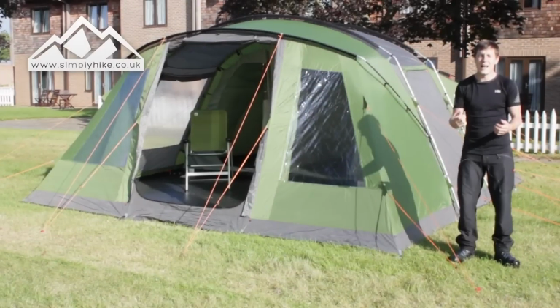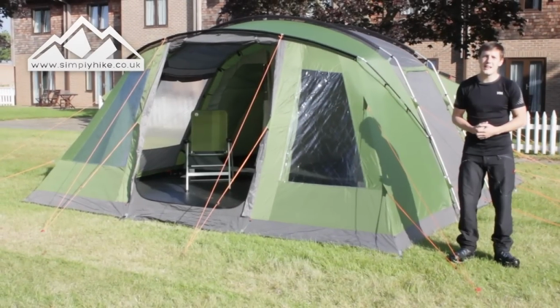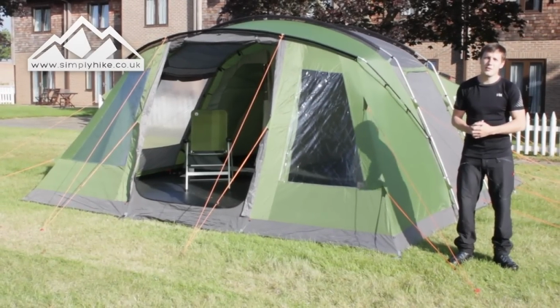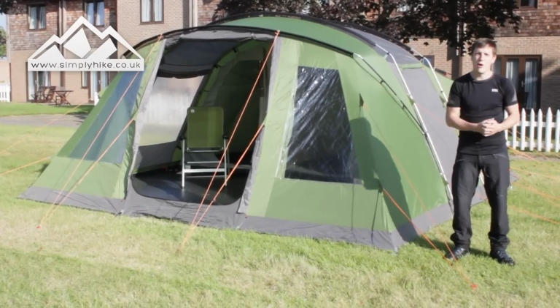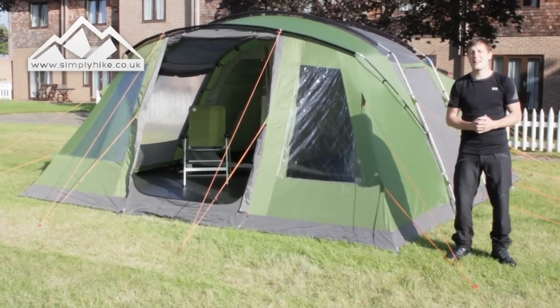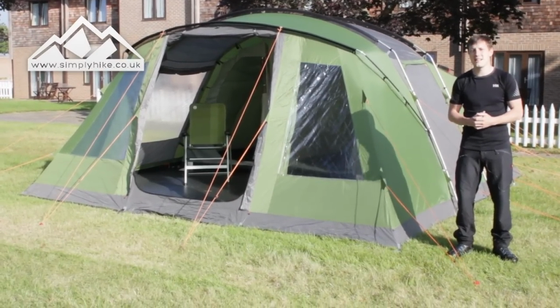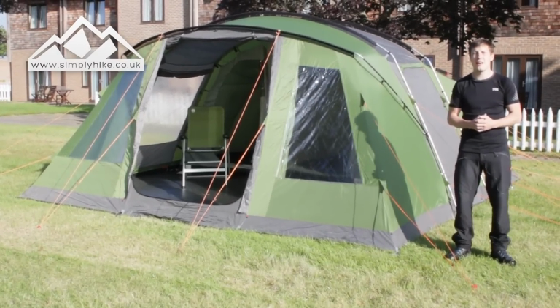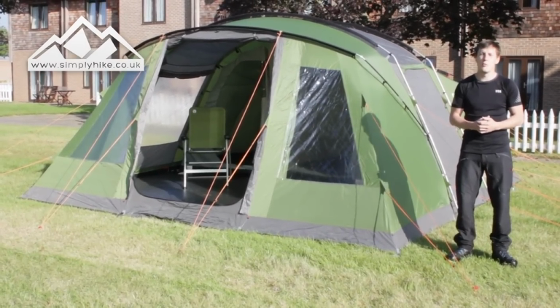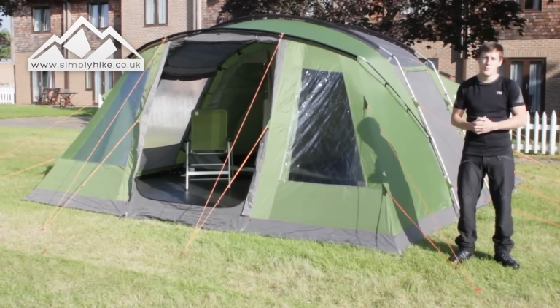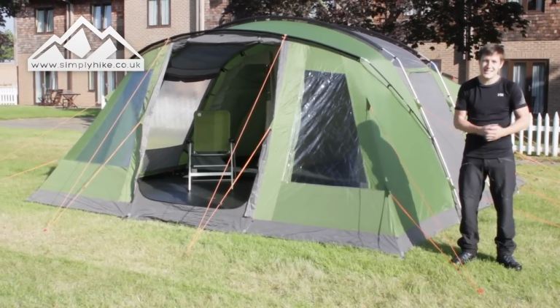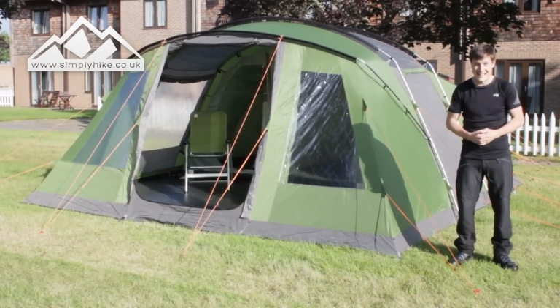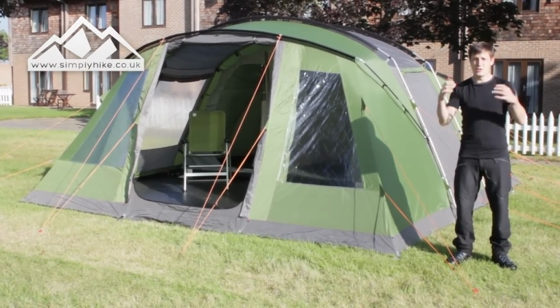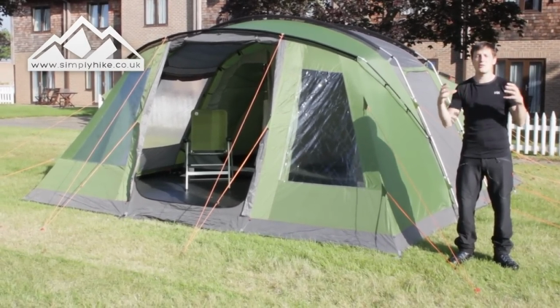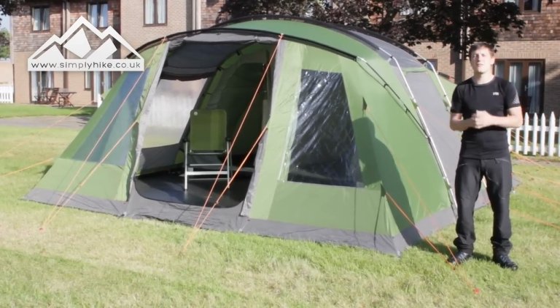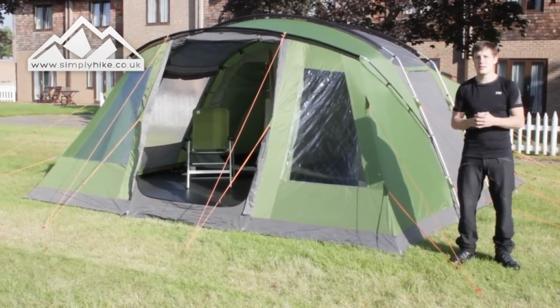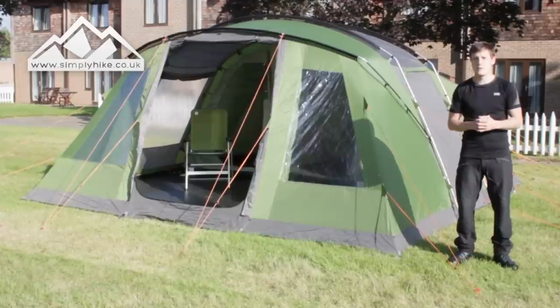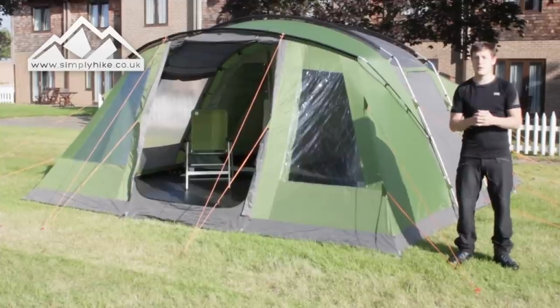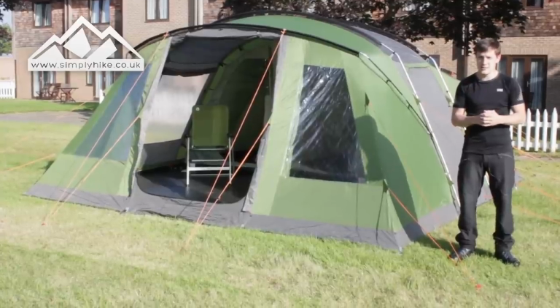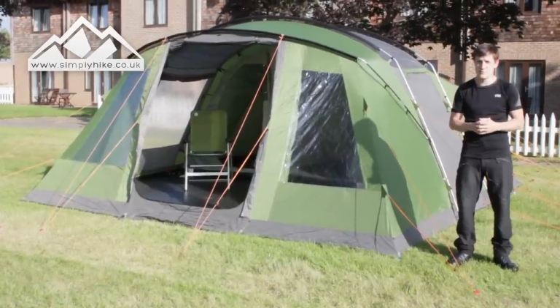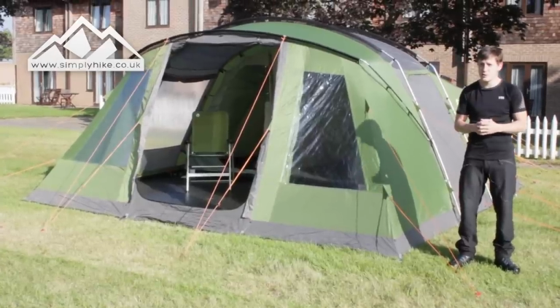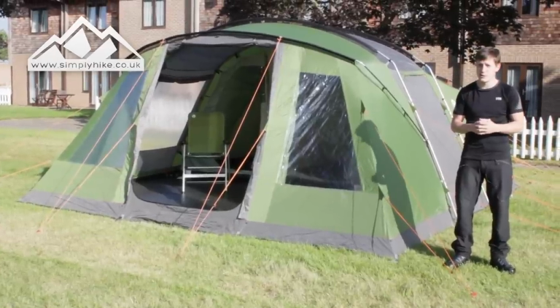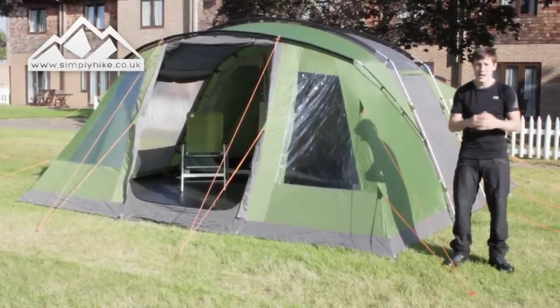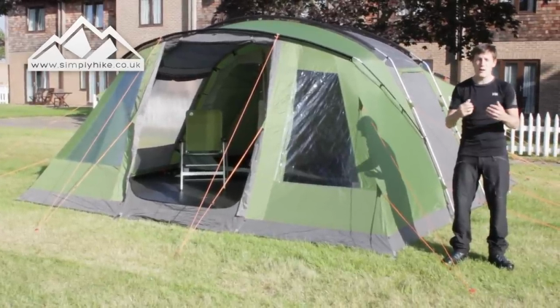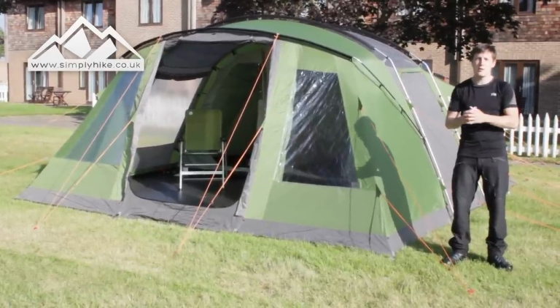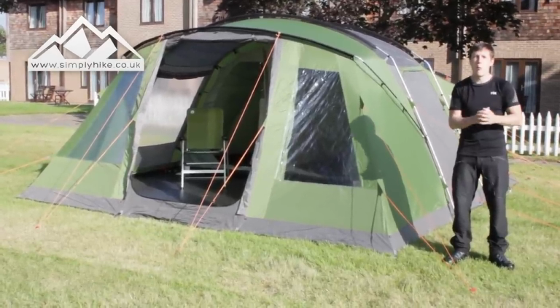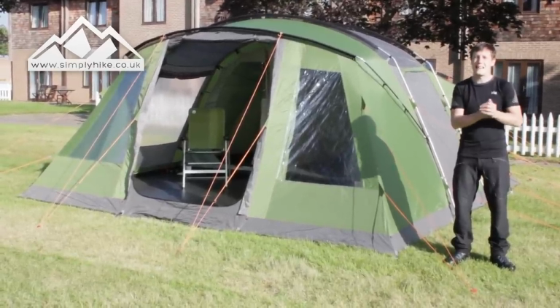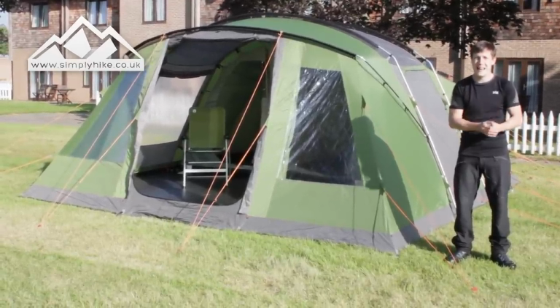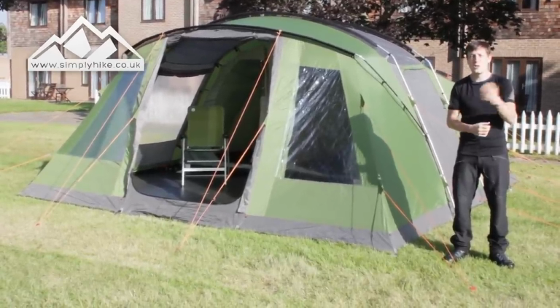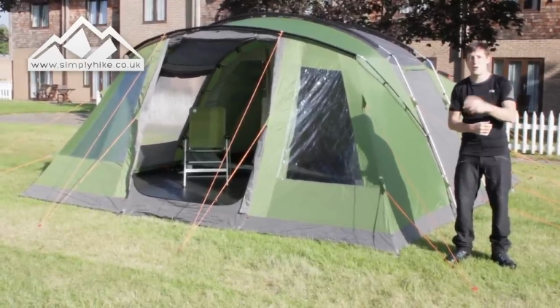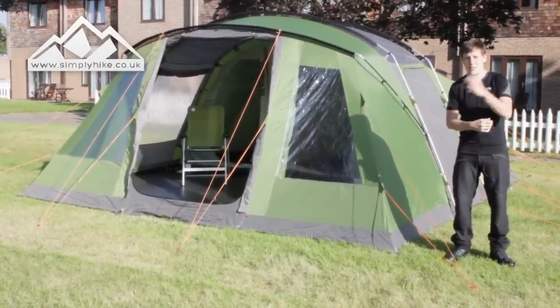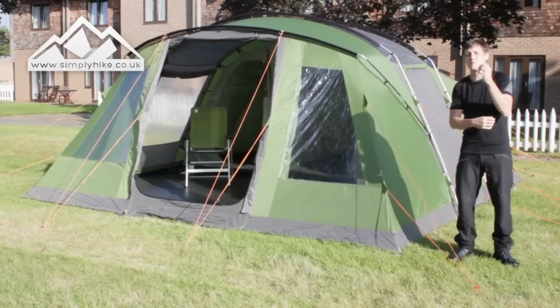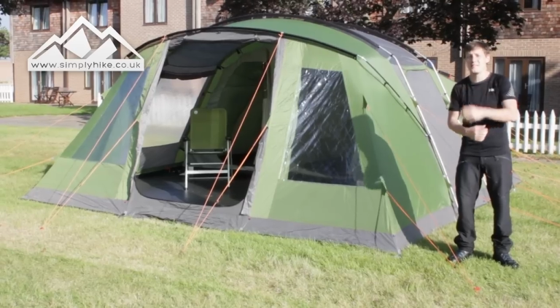Hey guys and welcome to Simply Hike. Today we're going to be taking a look at the Coleman Vespucci six tent. The pack size is 72 centimeters by 33 centimeters by 33 centimeters. It weighs 24.8 kilograms and it's a nice size six-person family tent.